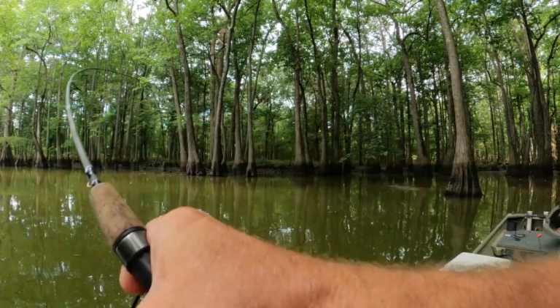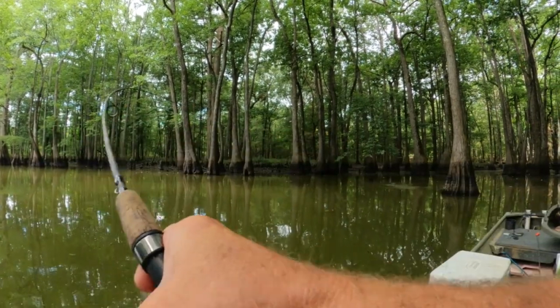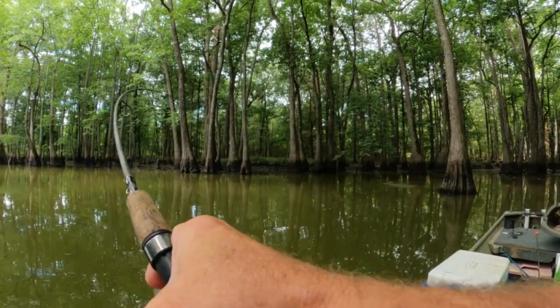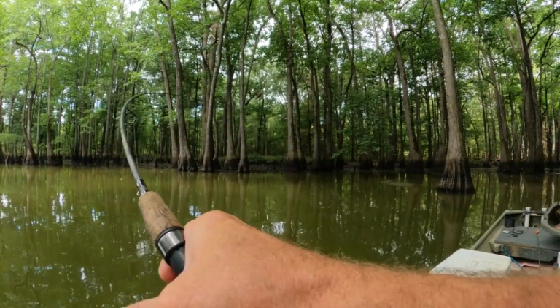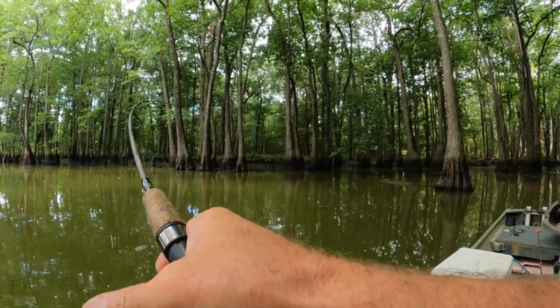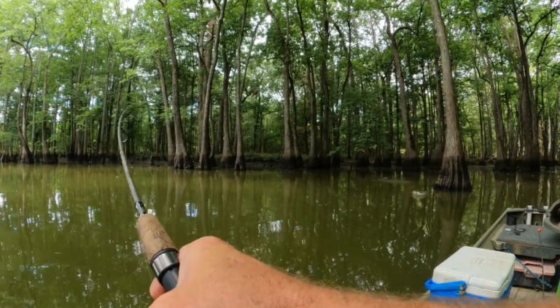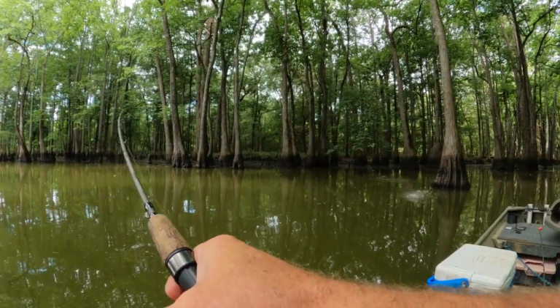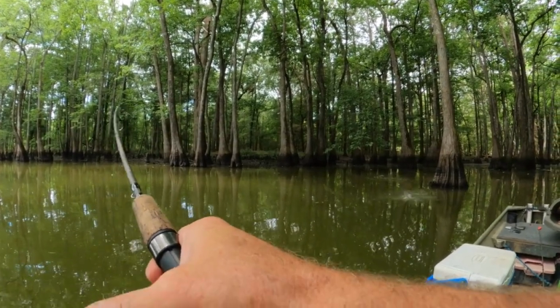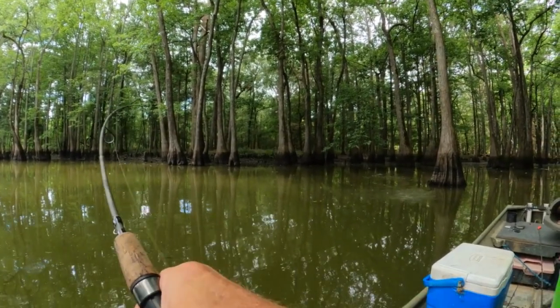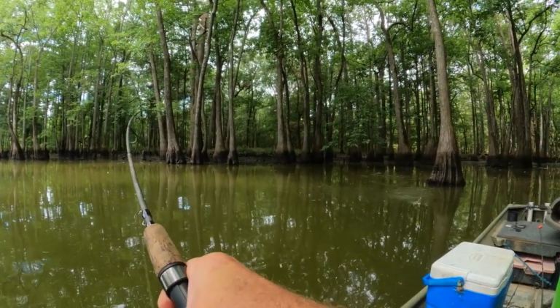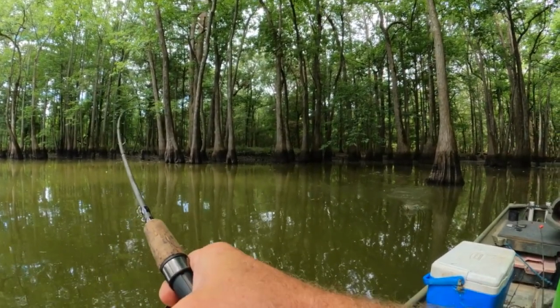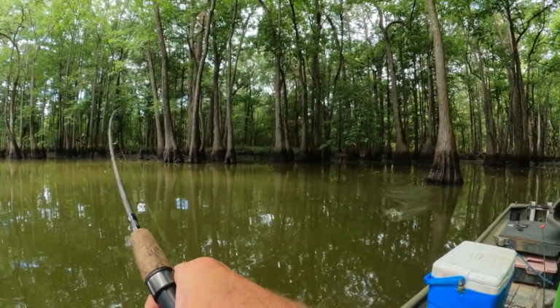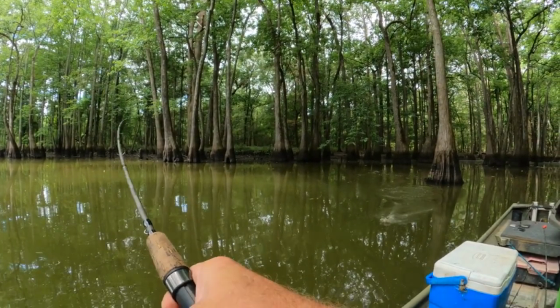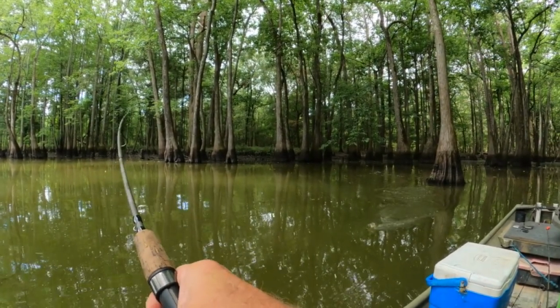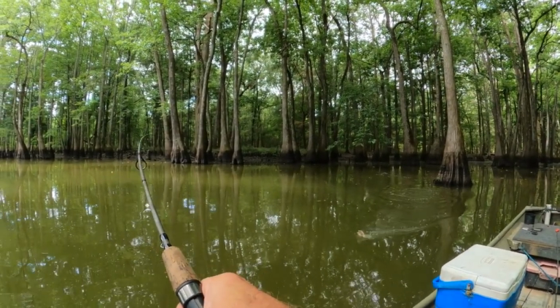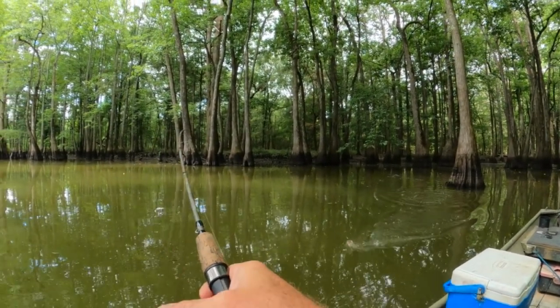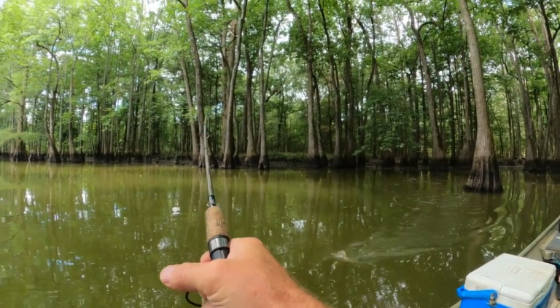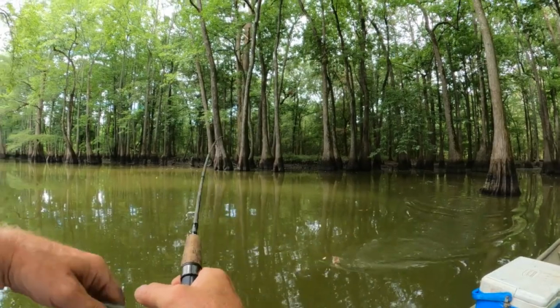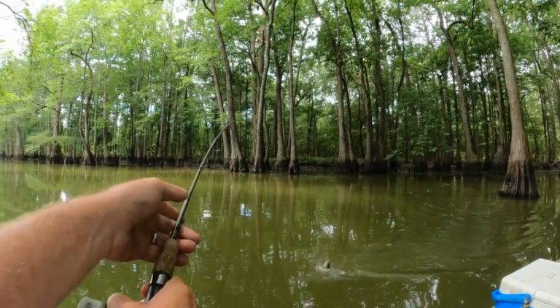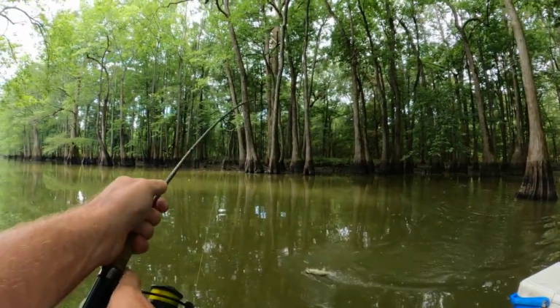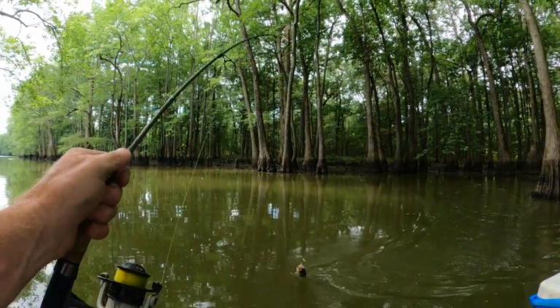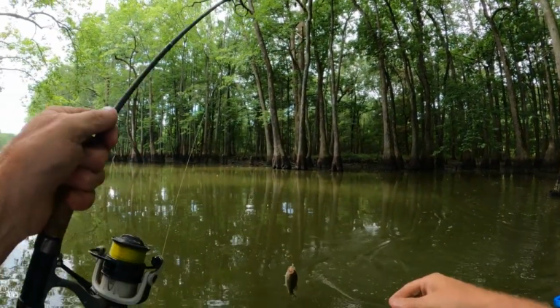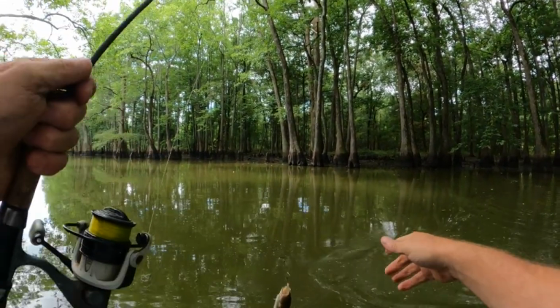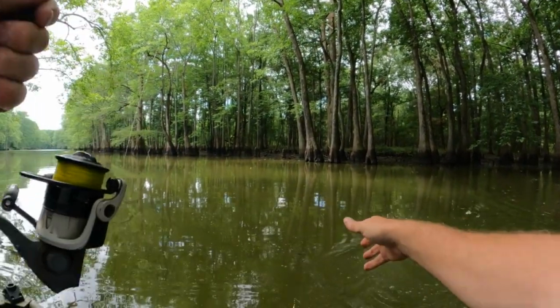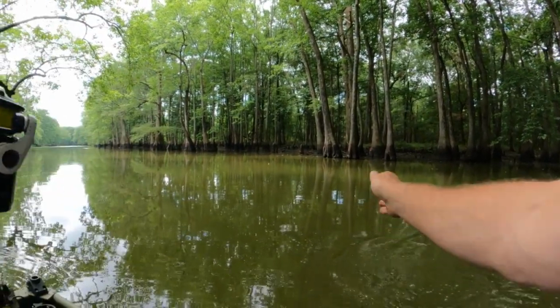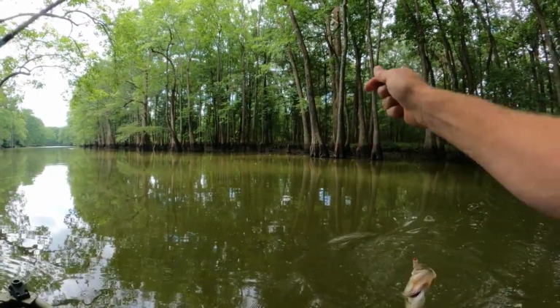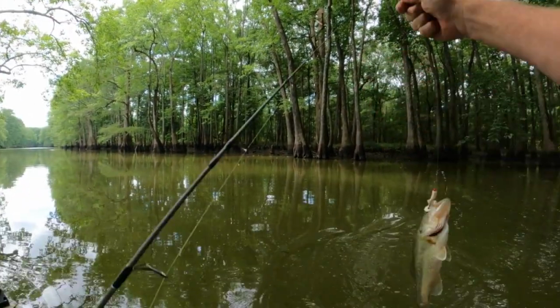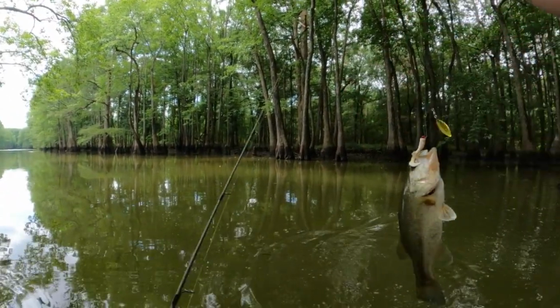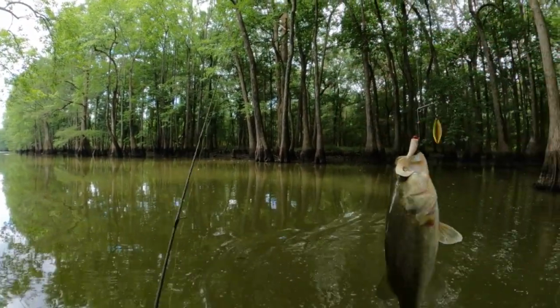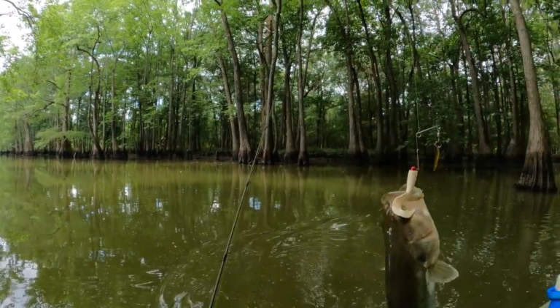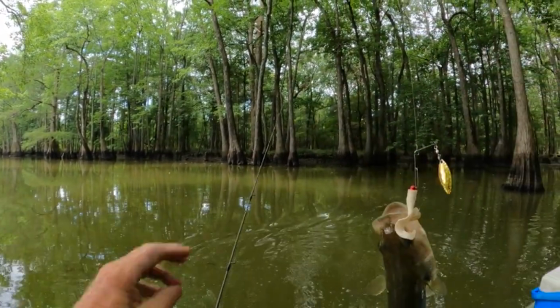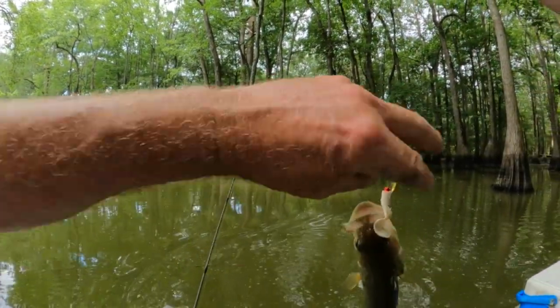There we come — he was in a stick. Oh, that's a bass. Well, I thought you were a crappie there, fella.